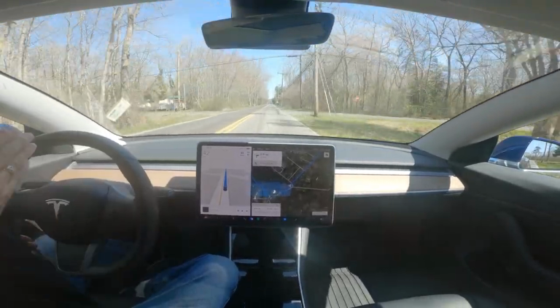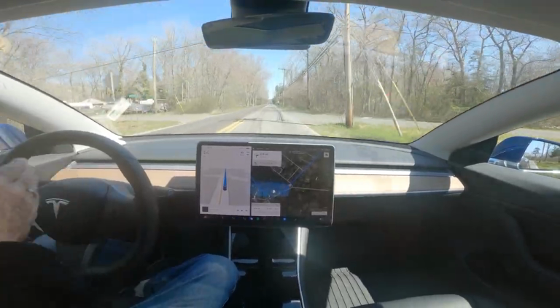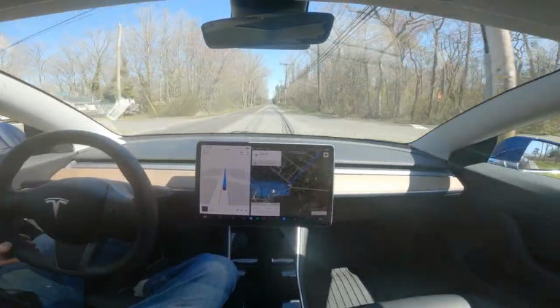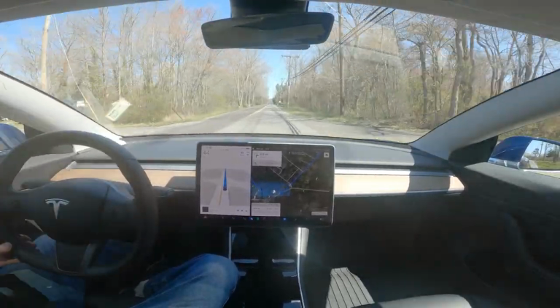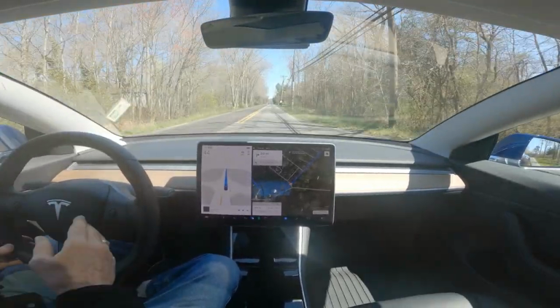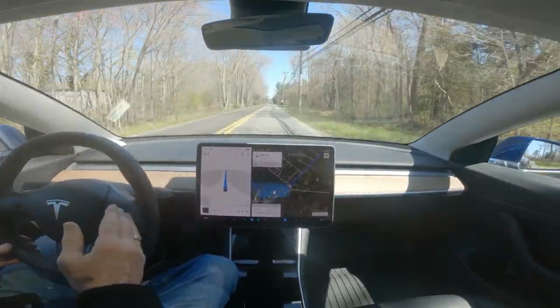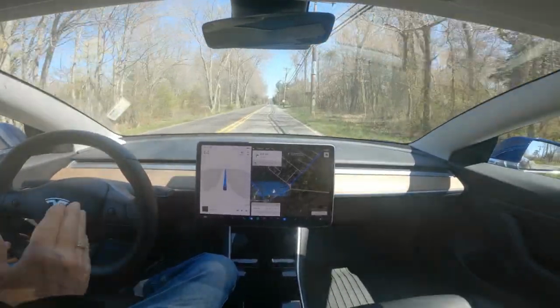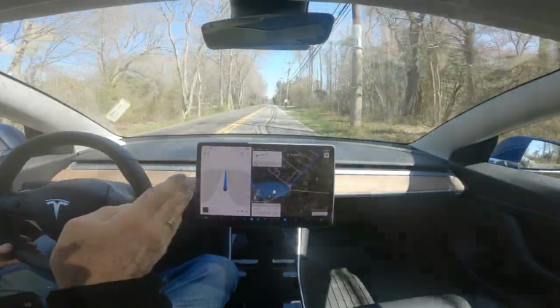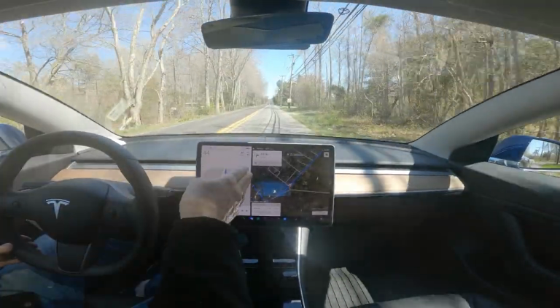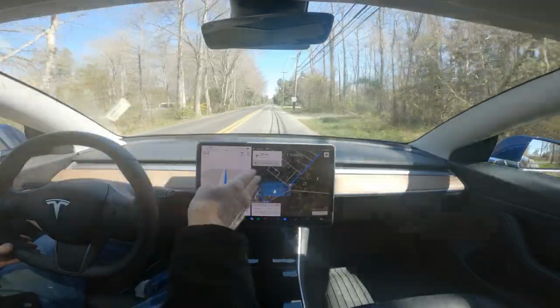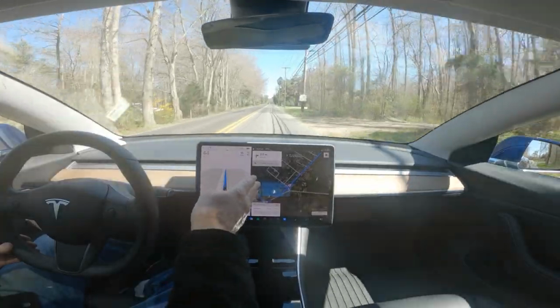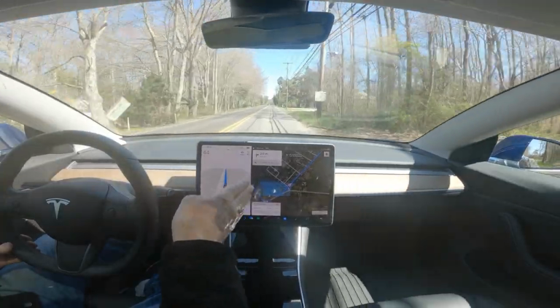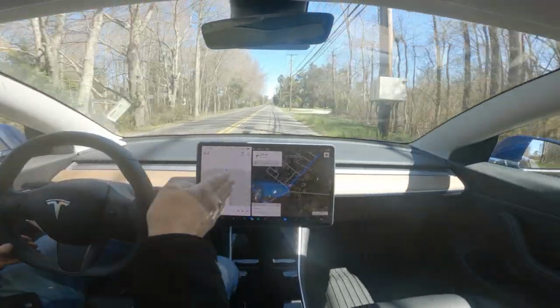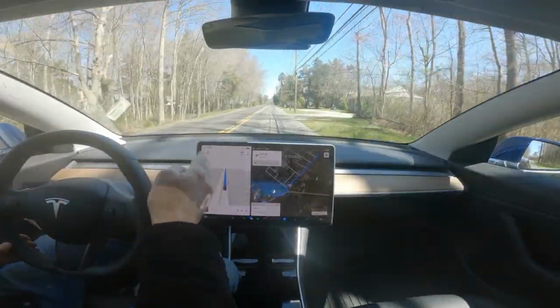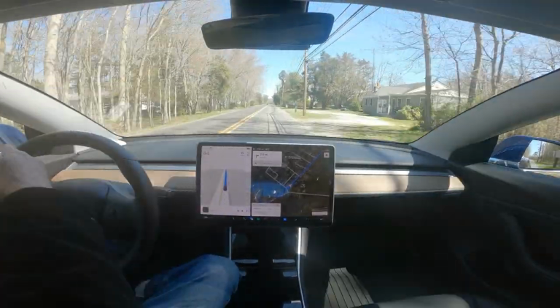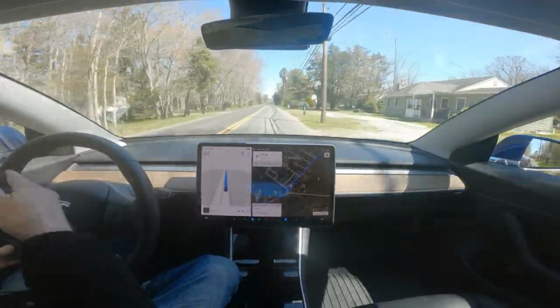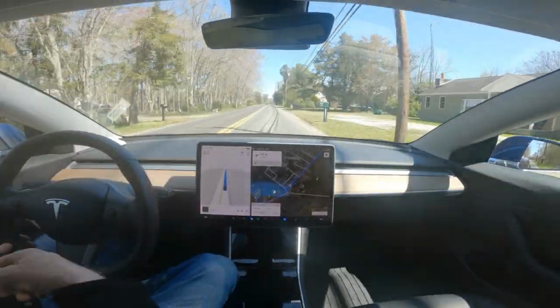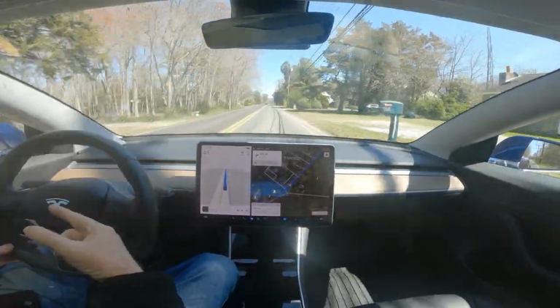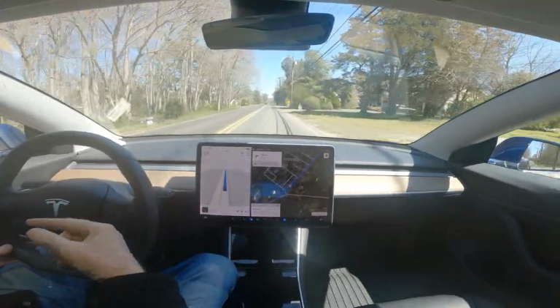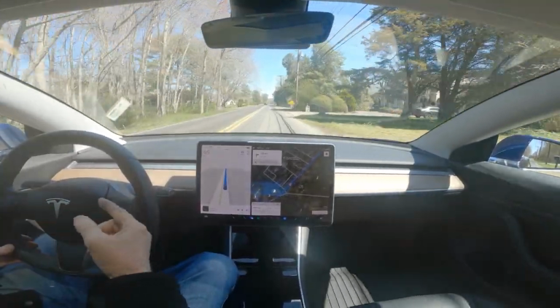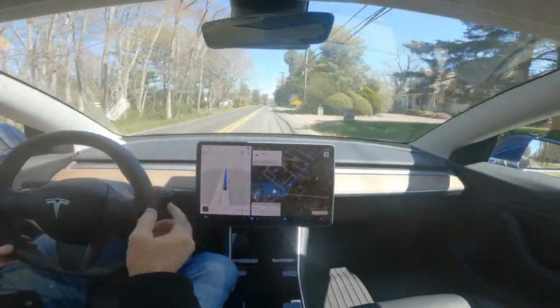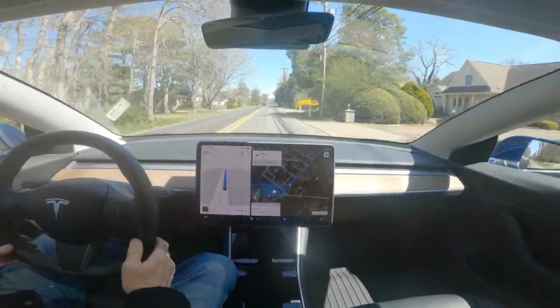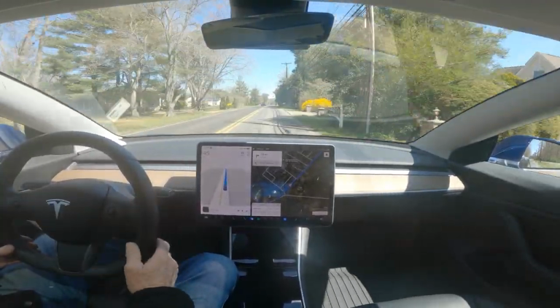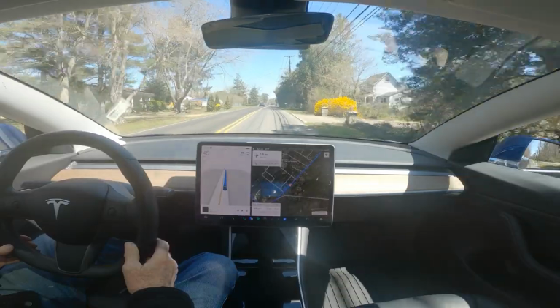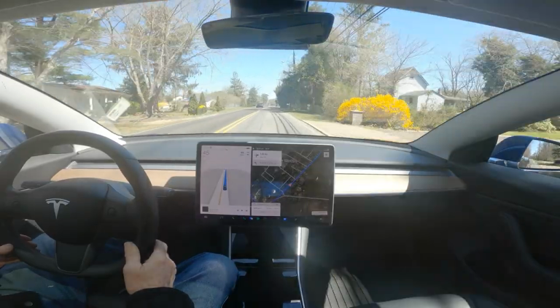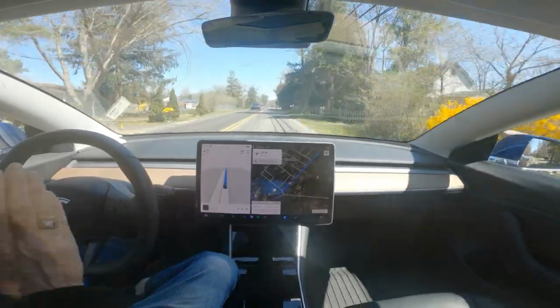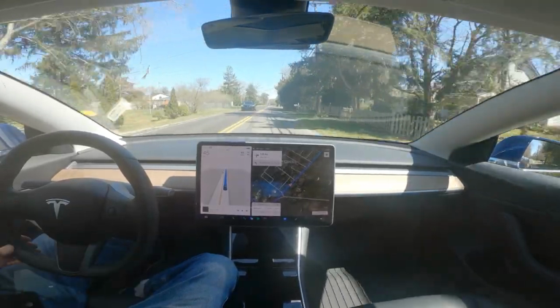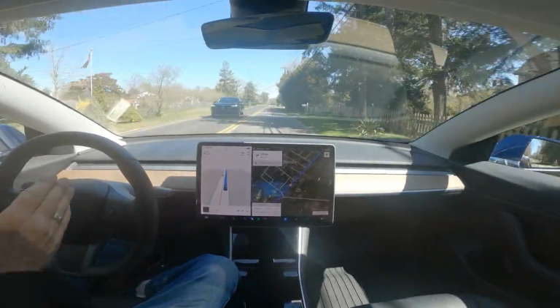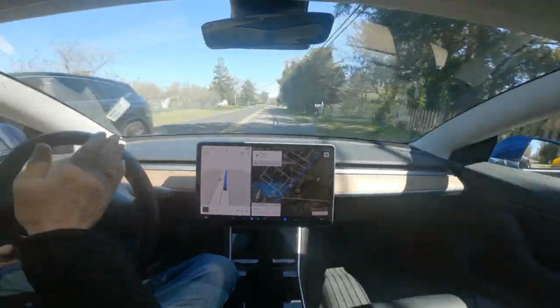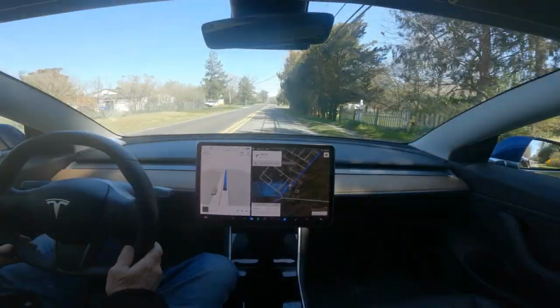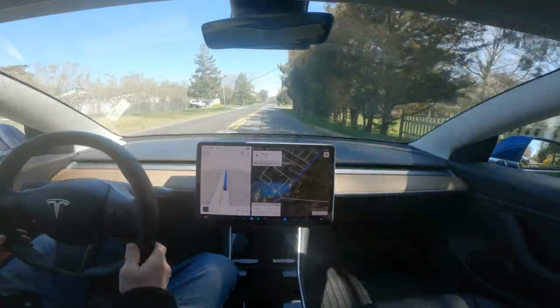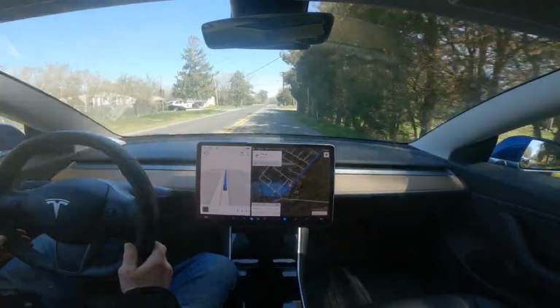And it stayed properly in the lane — it normally tries to aim for that point and turn left. This is version 11.3.4, and it followed the line perfectly.